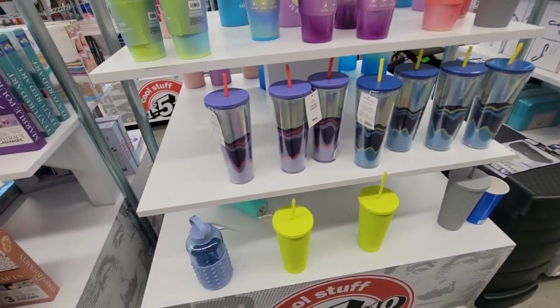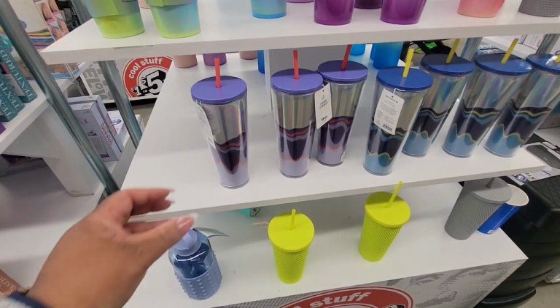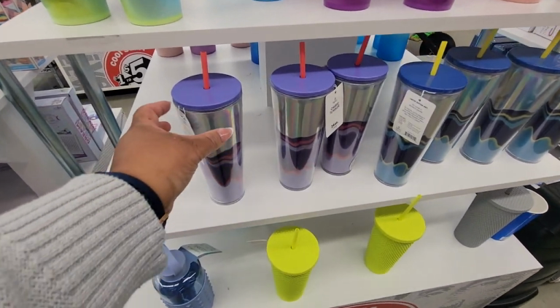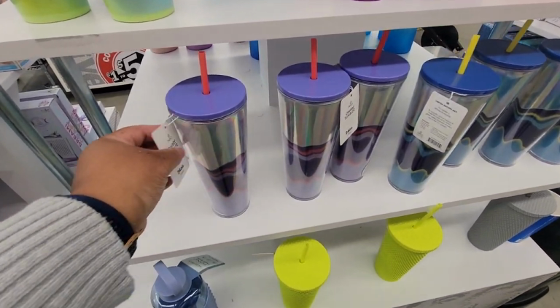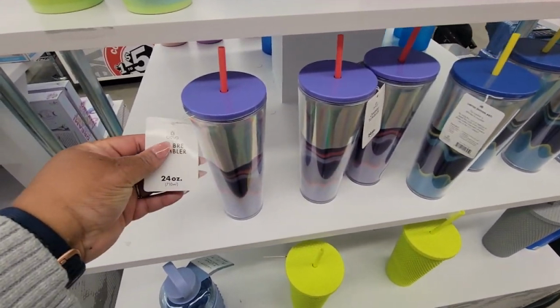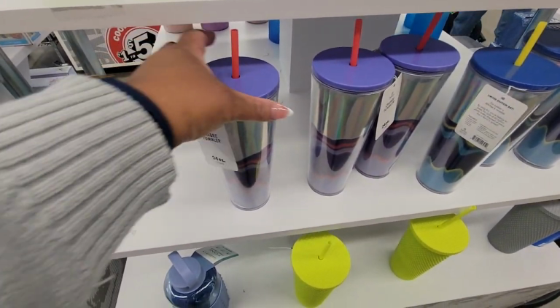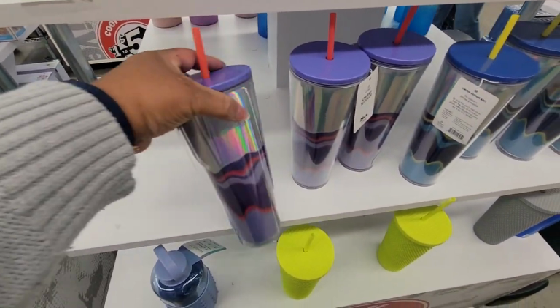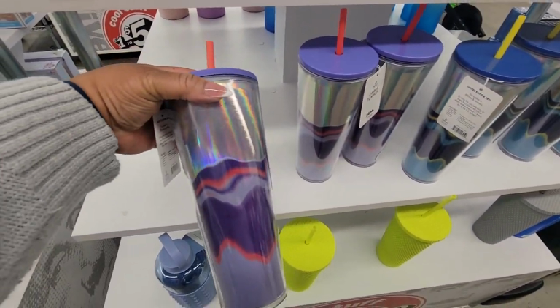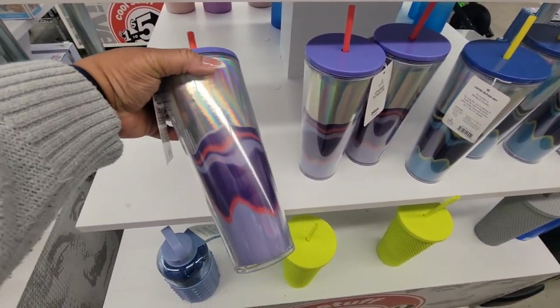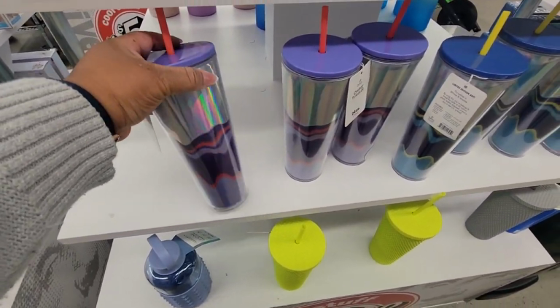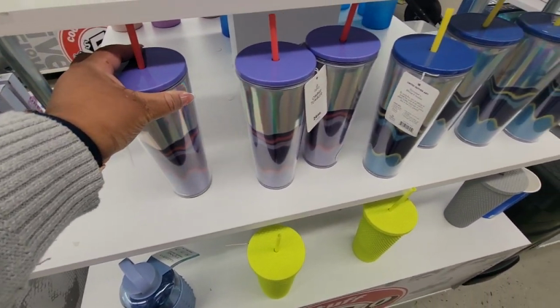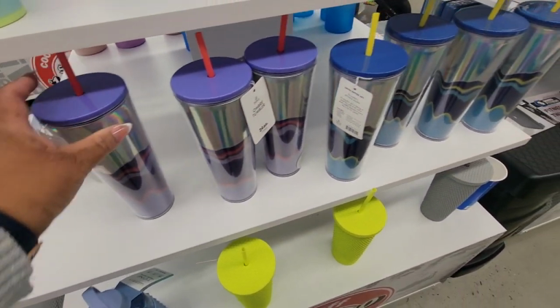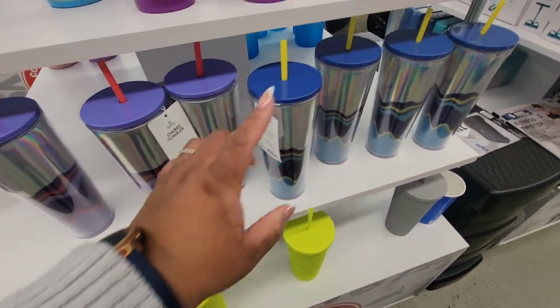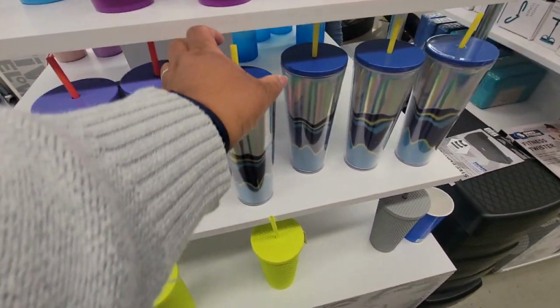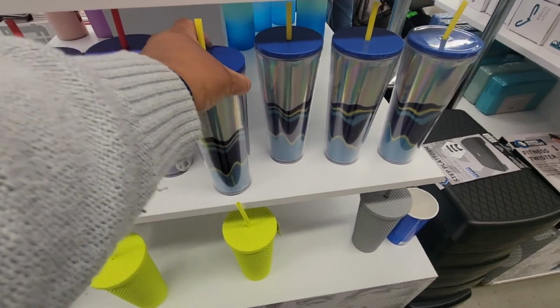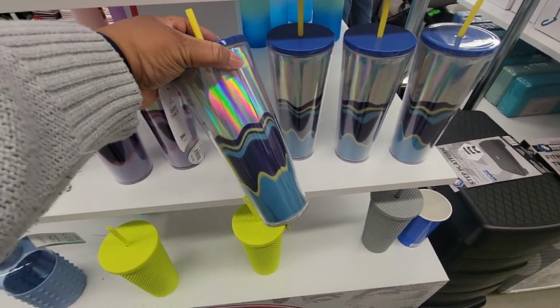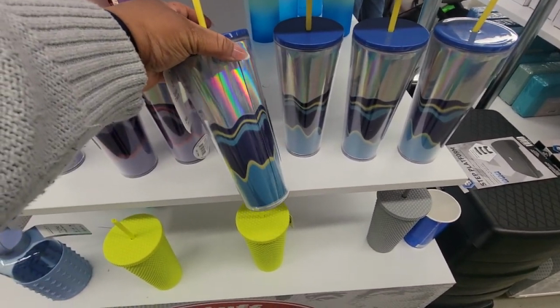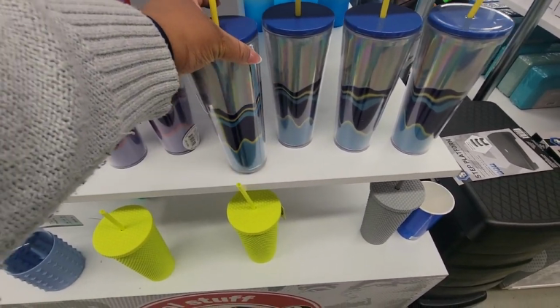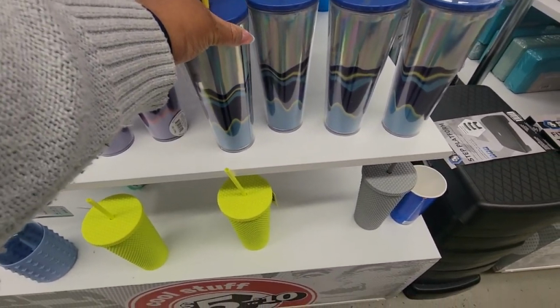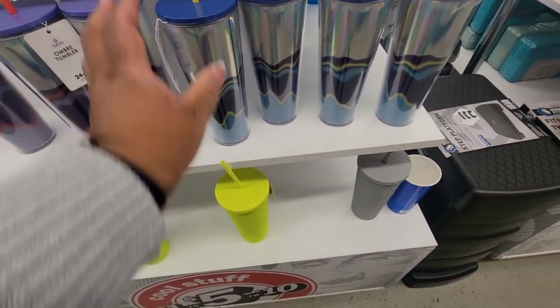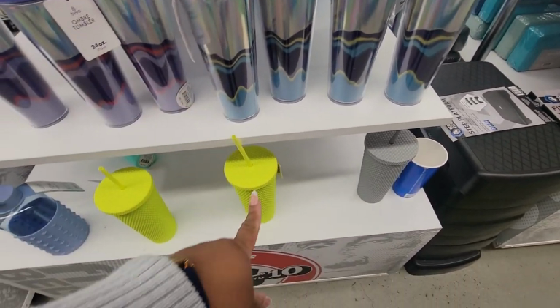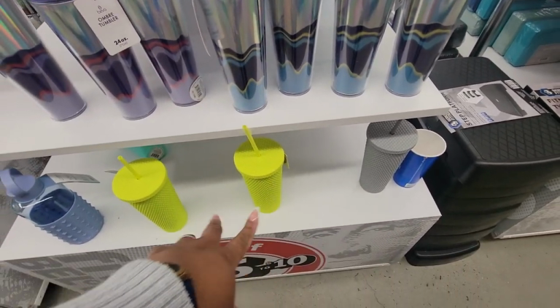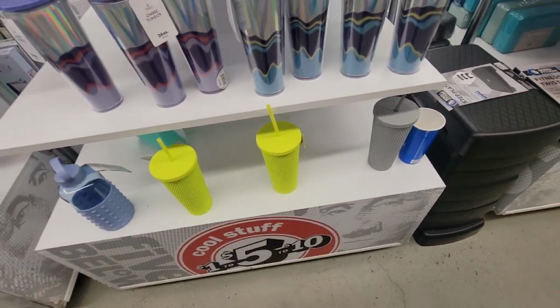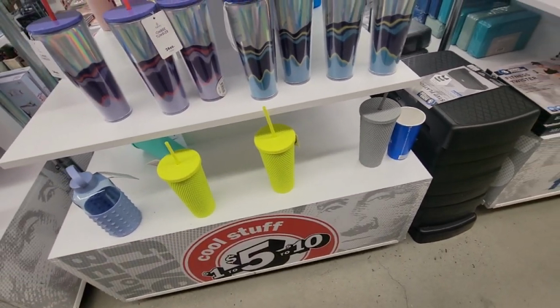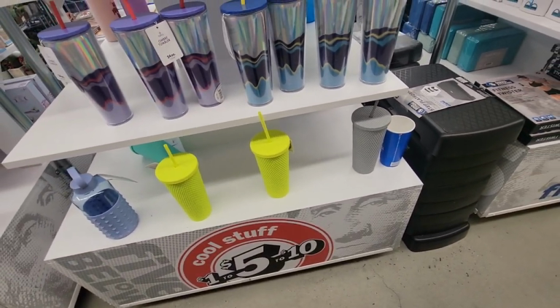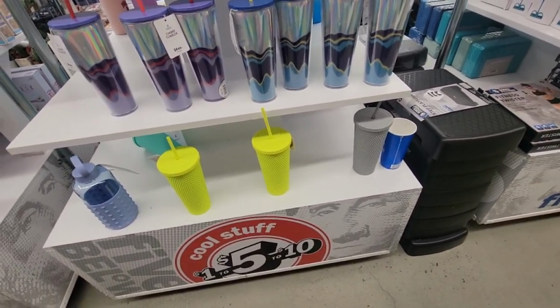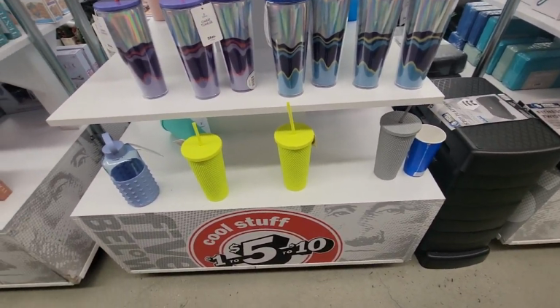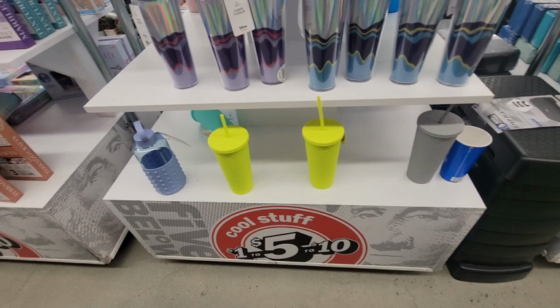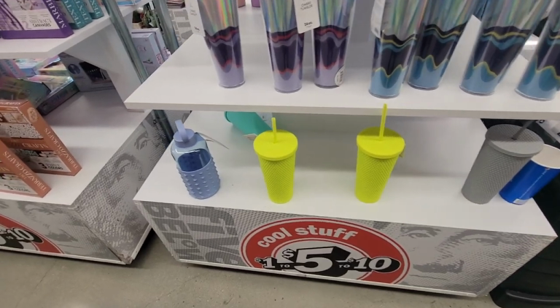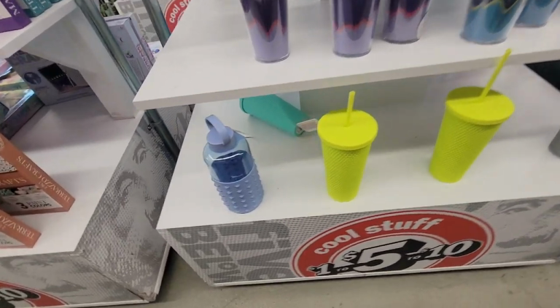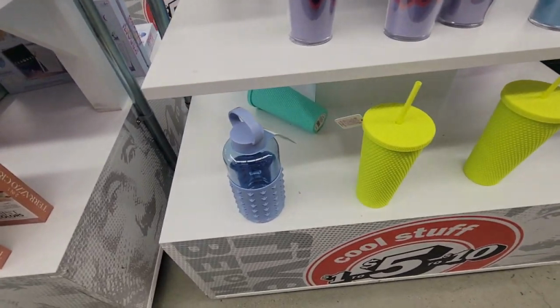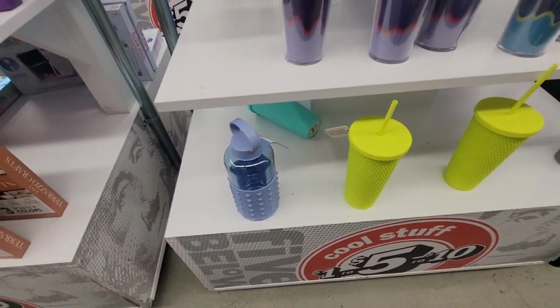It's the cooked ombre tumbler. I have it in blue. These are really nice. Most of them are gone, it appears.